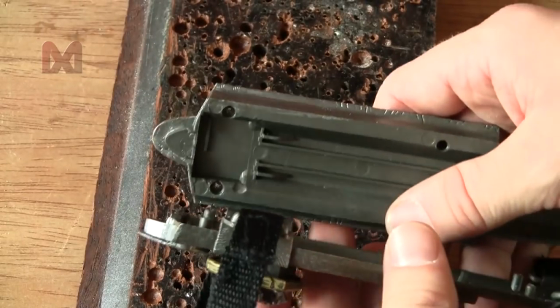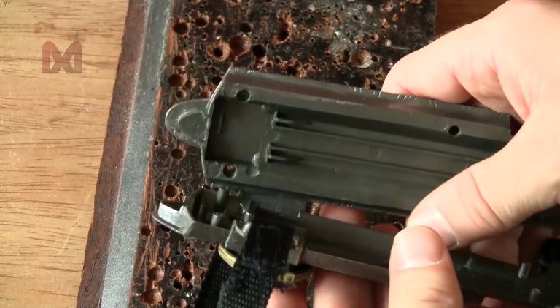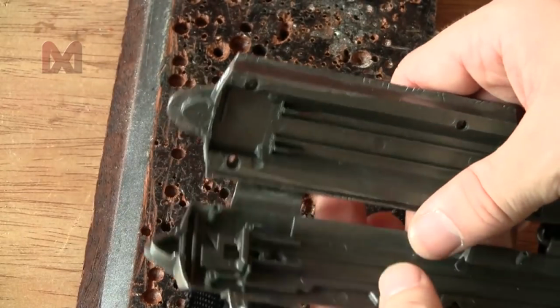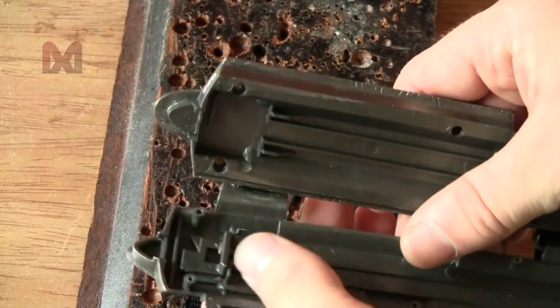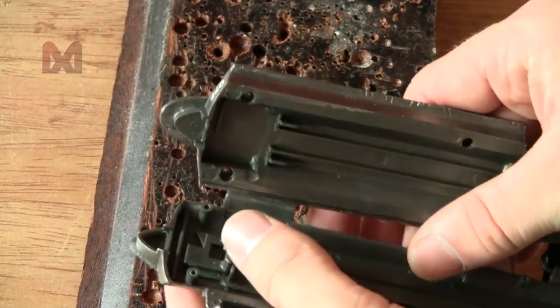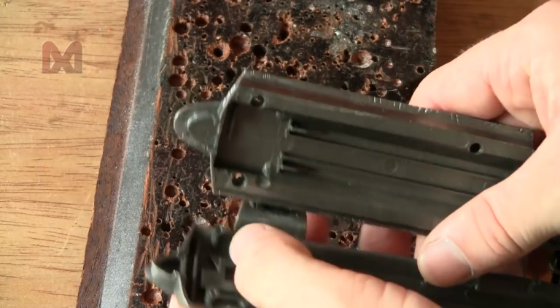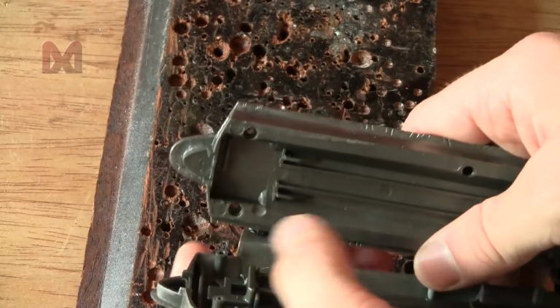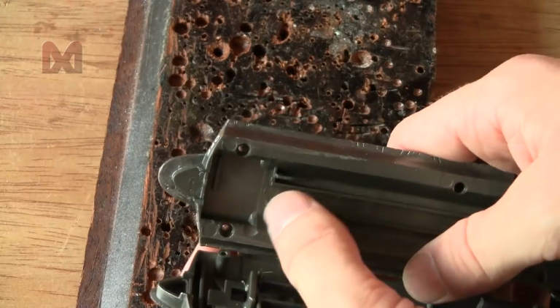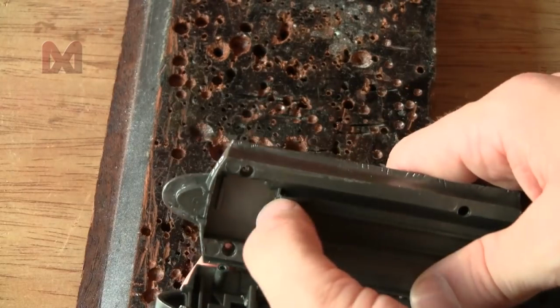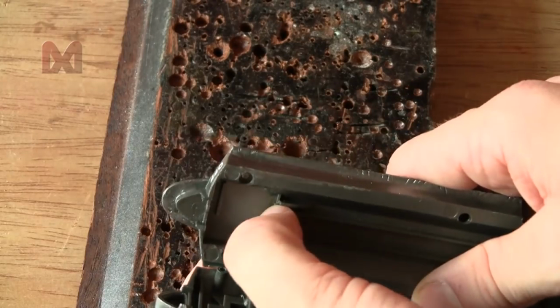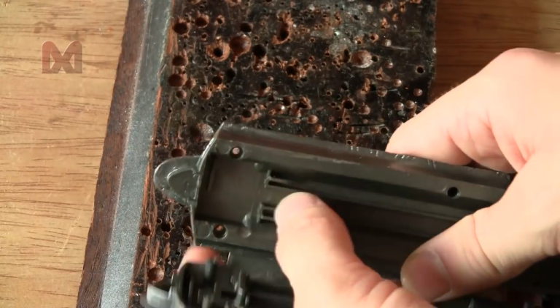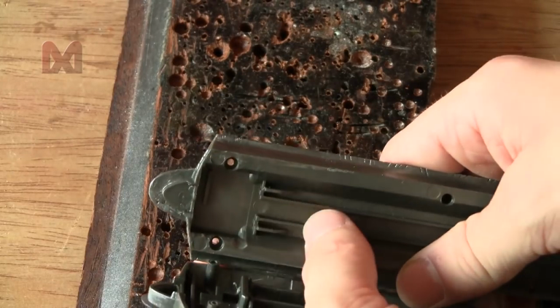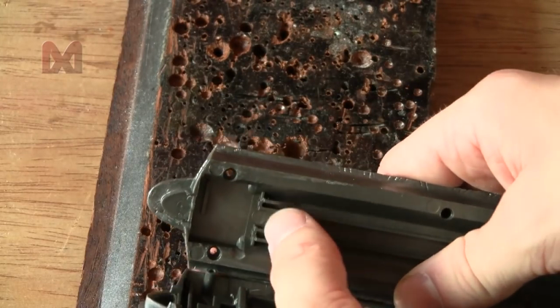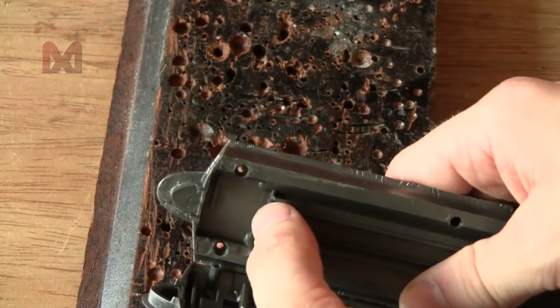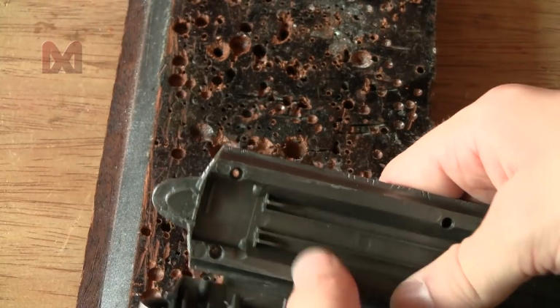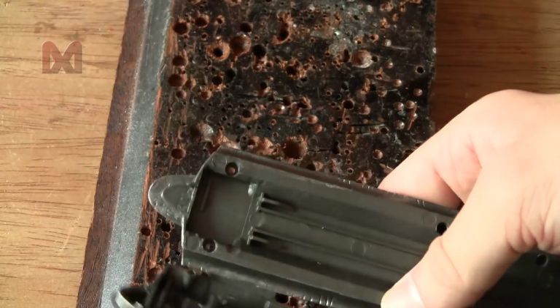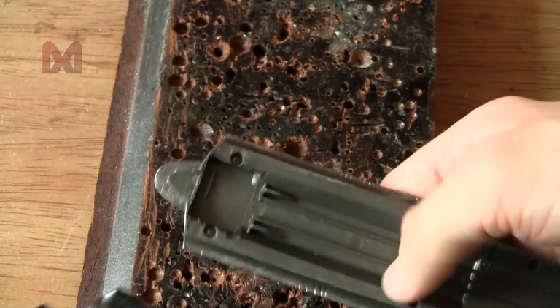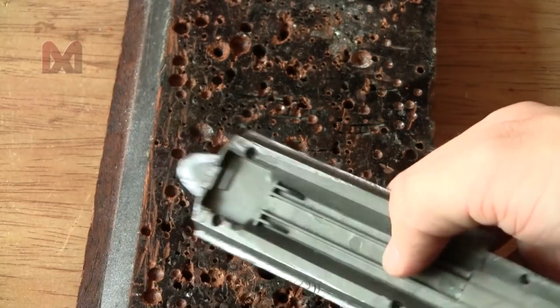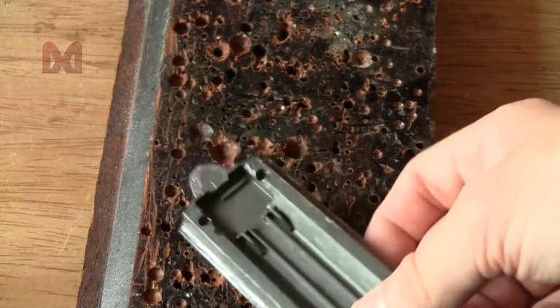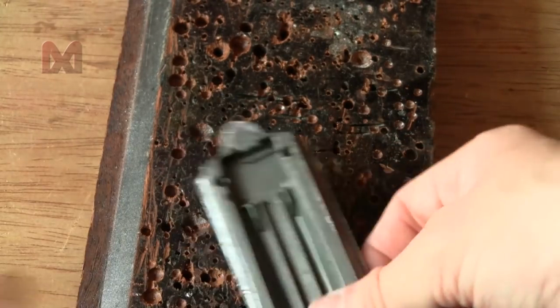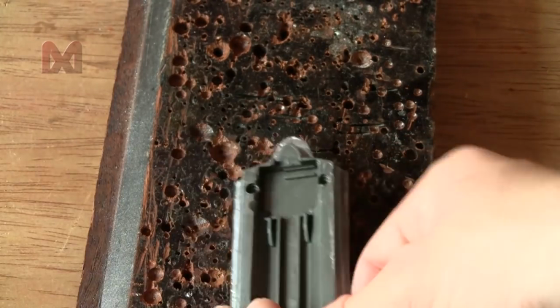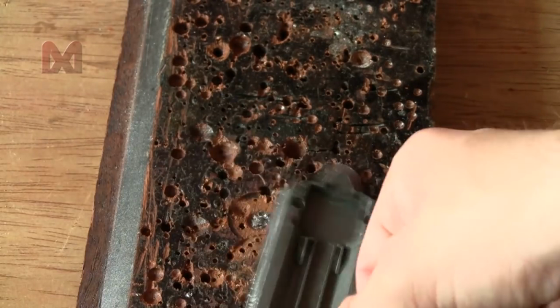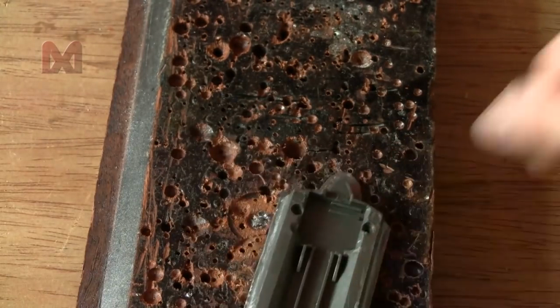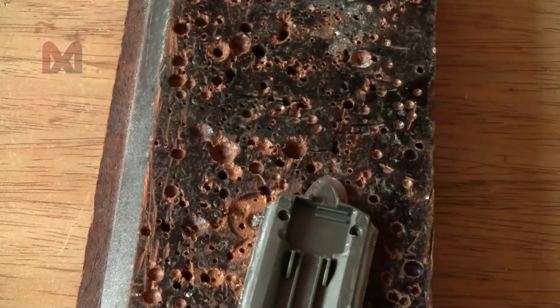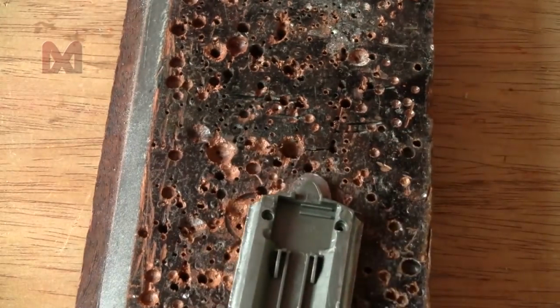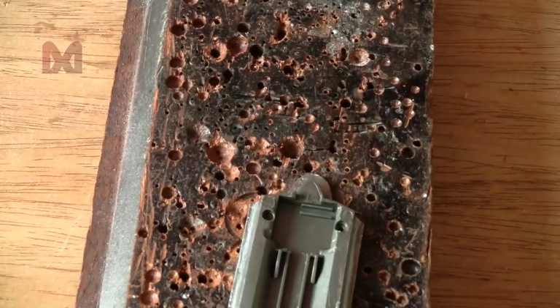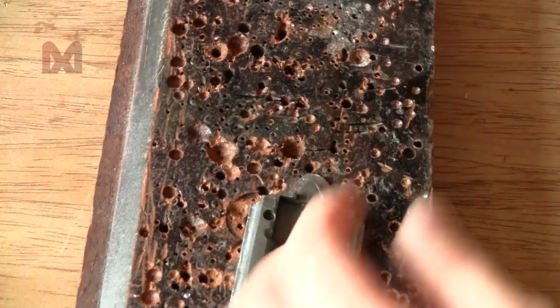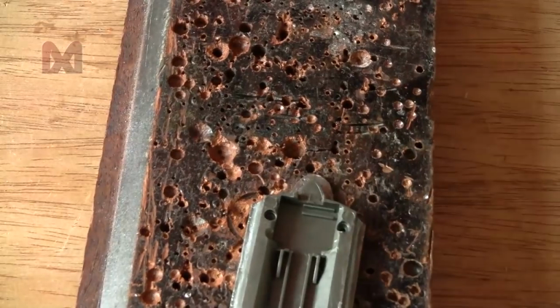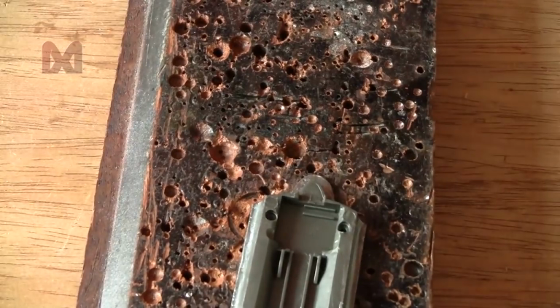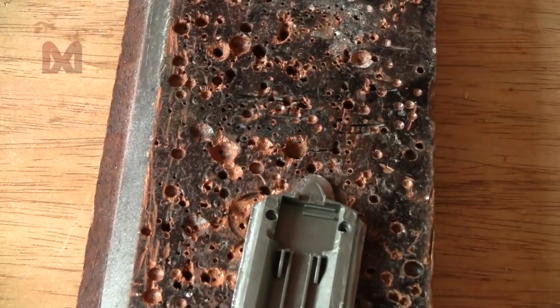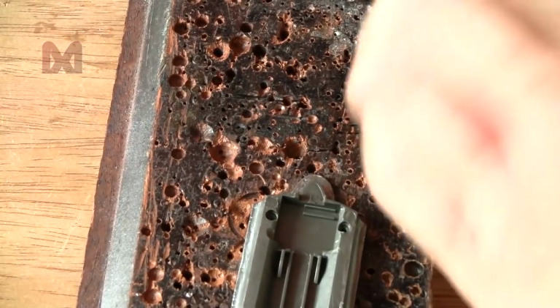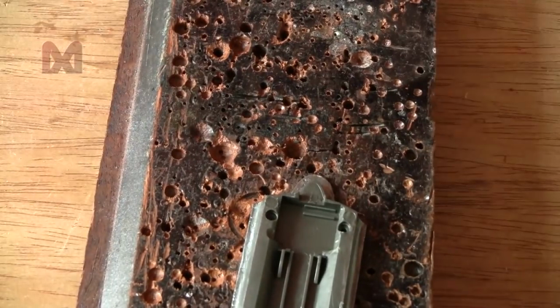The bar sits right about here, so I'll drill a pretty big hole around here.